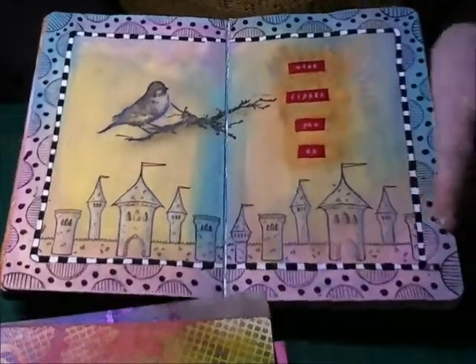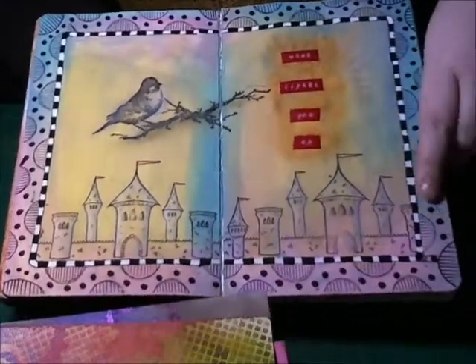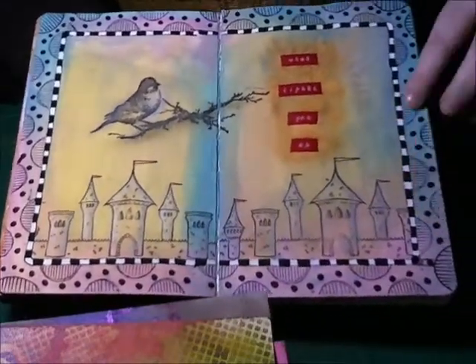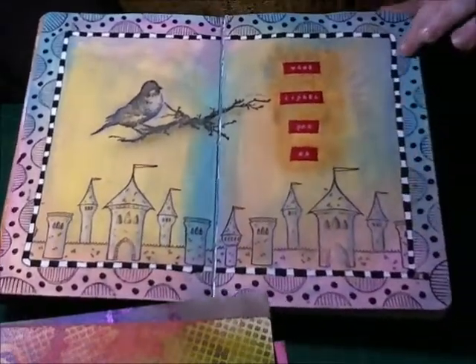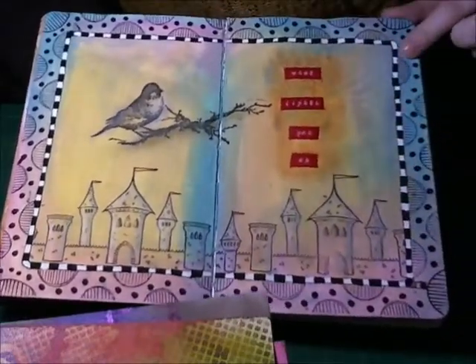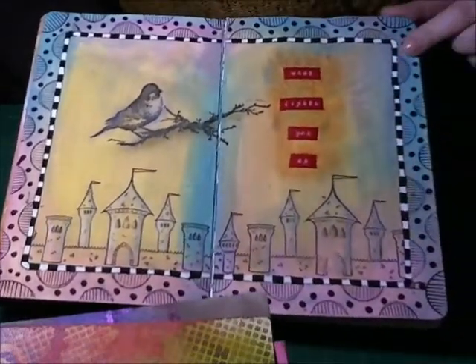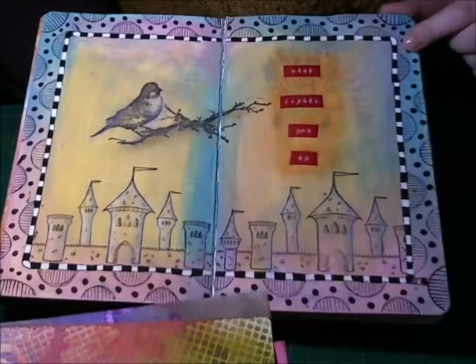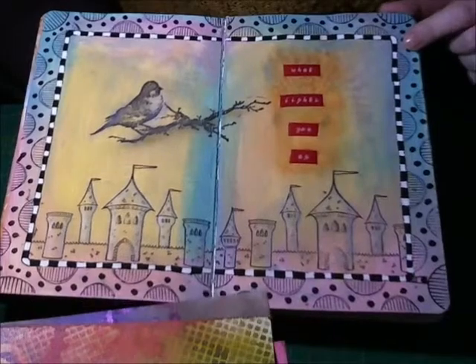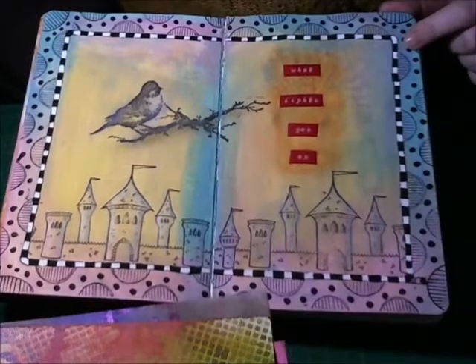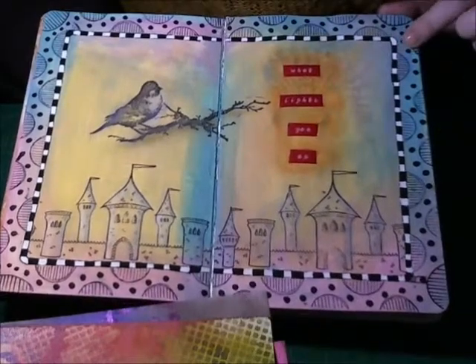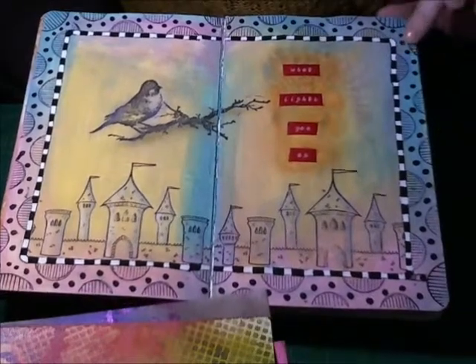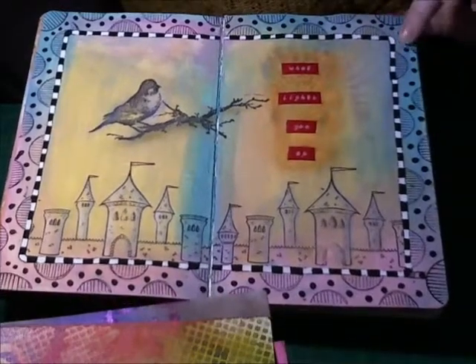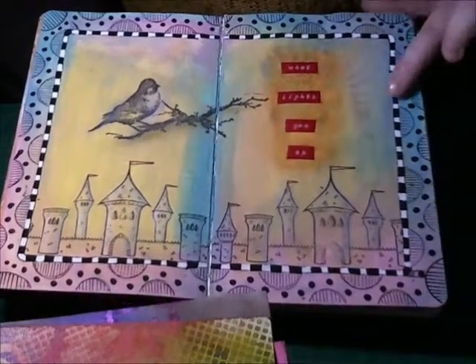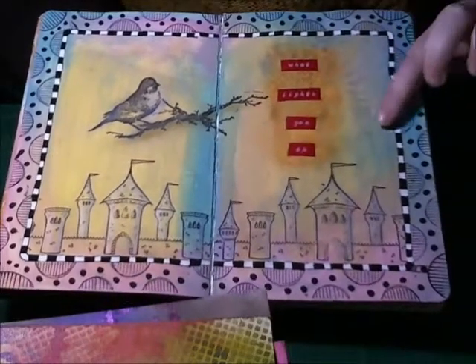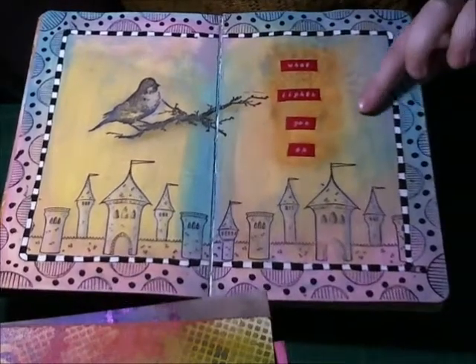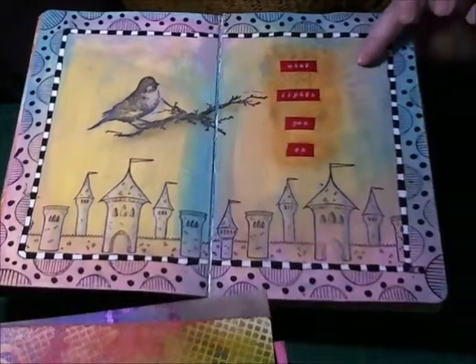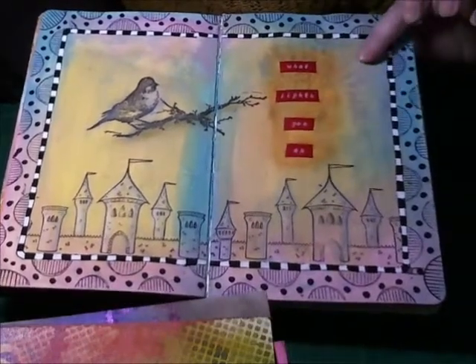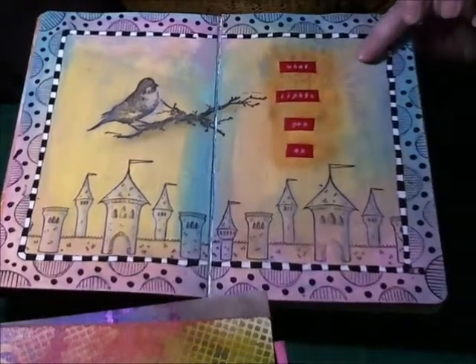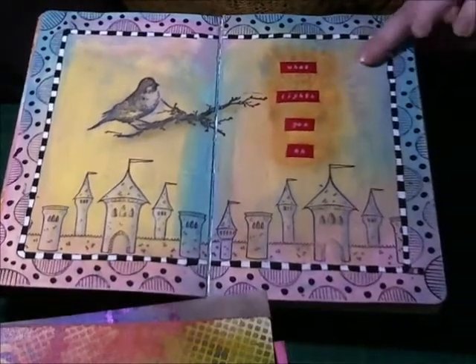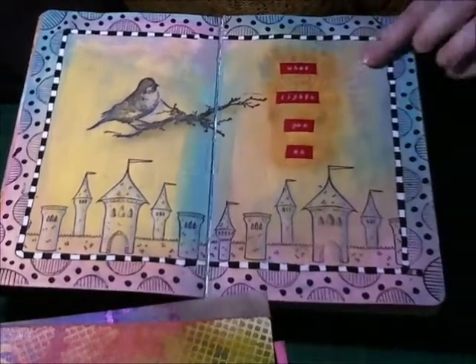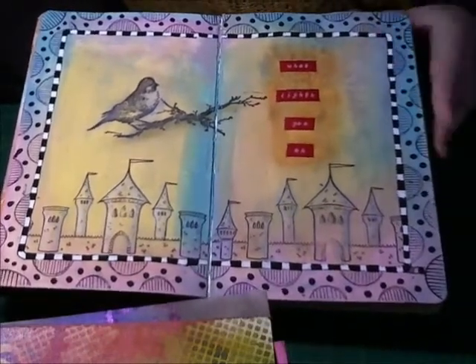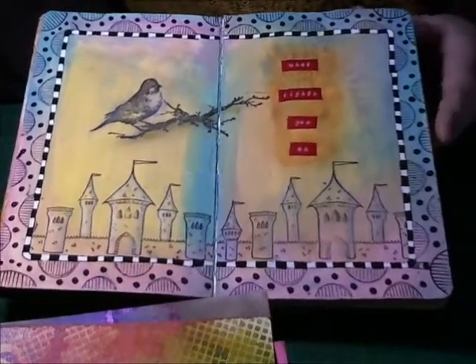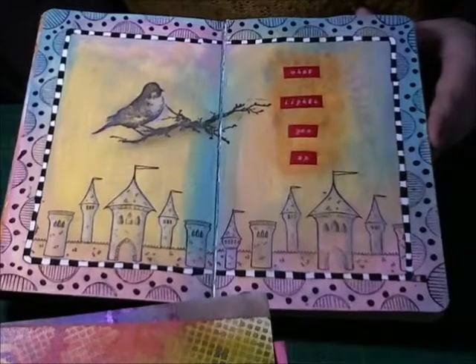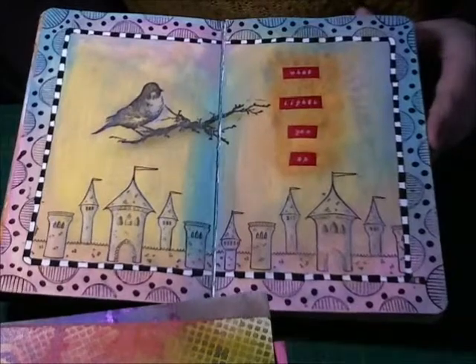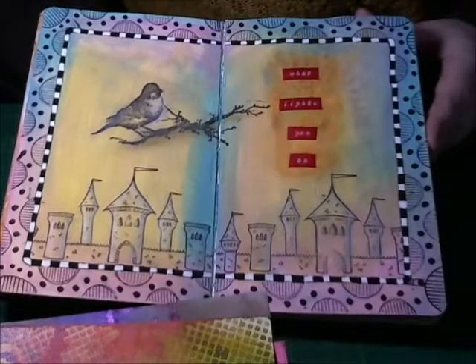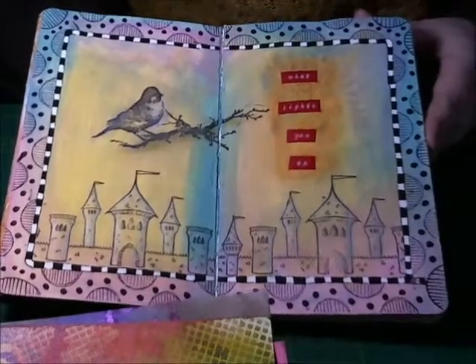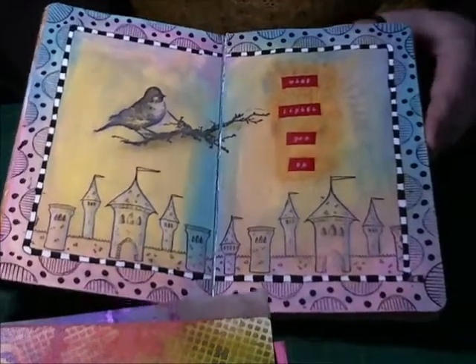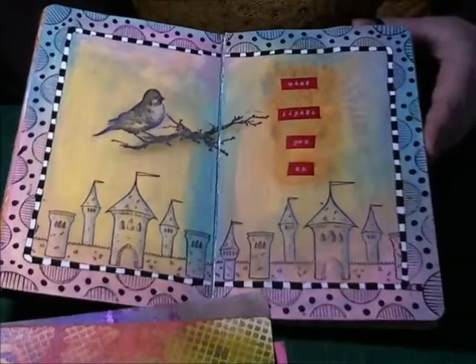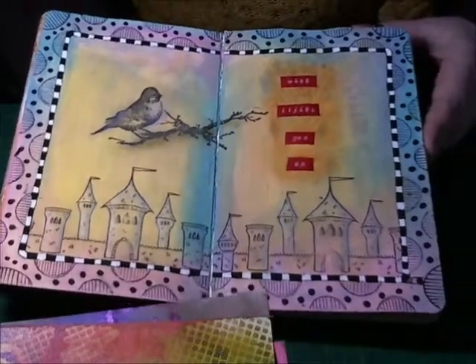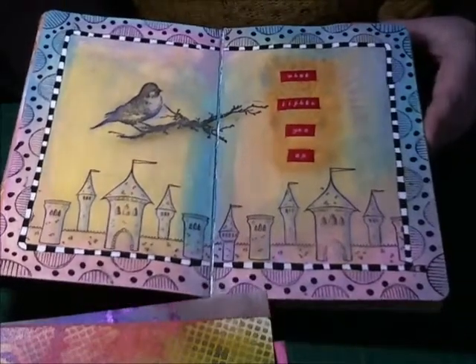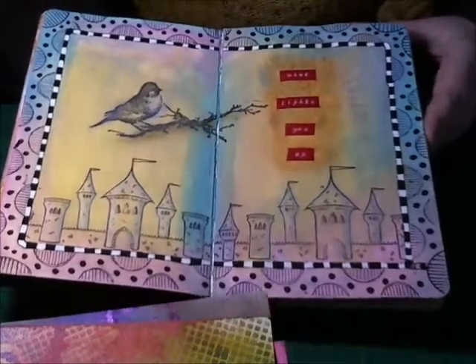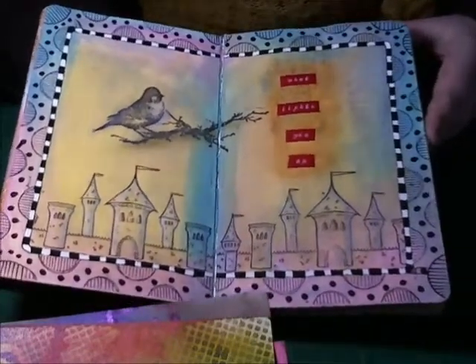The border stamp is one of Dan's borders and the background is painted with Dan's new paint. Onto the haul.